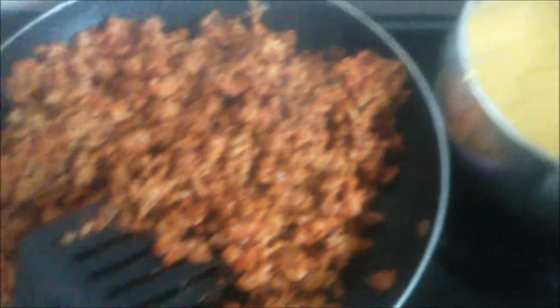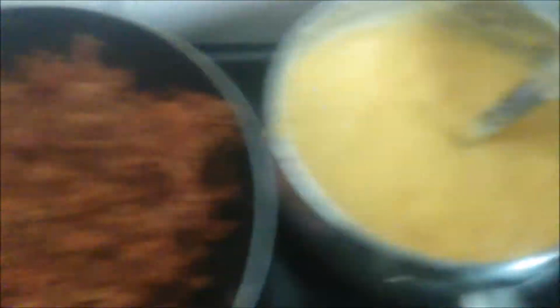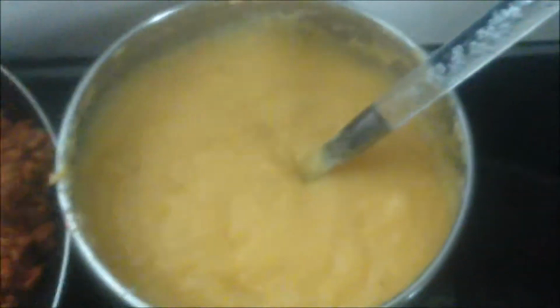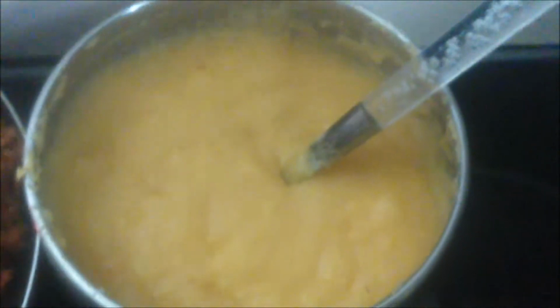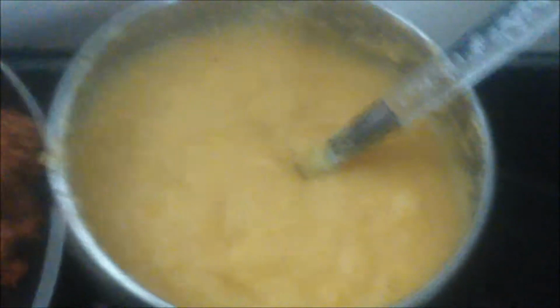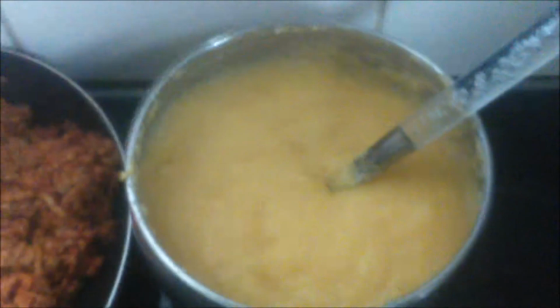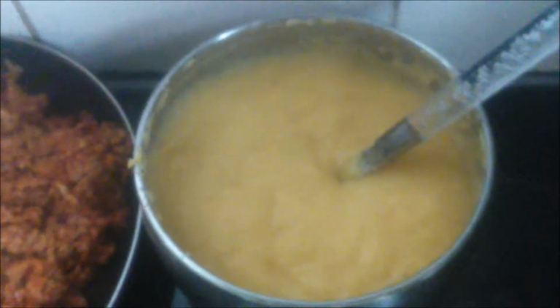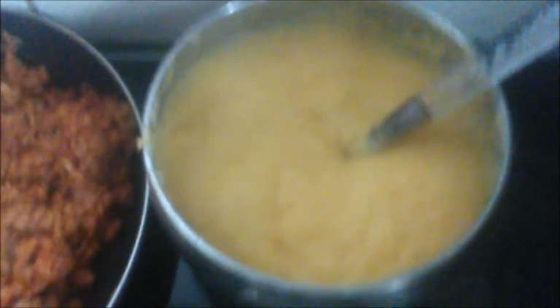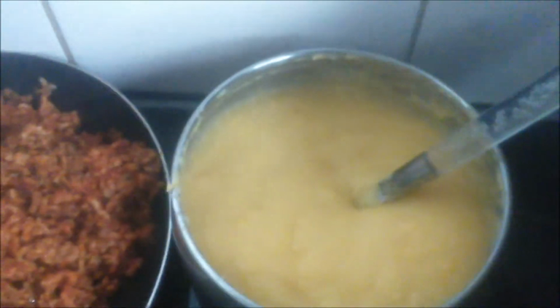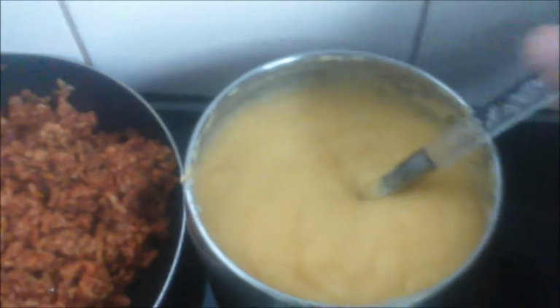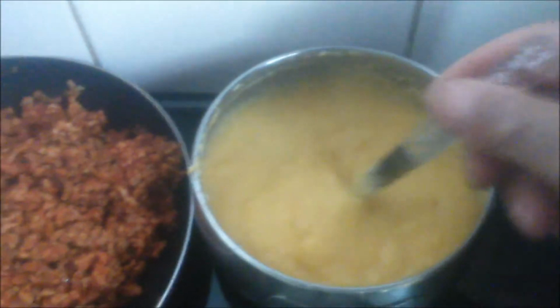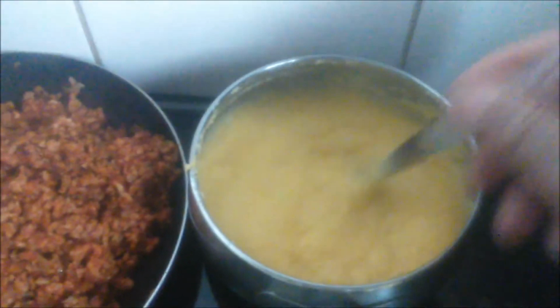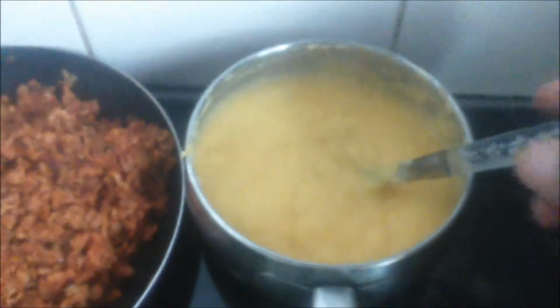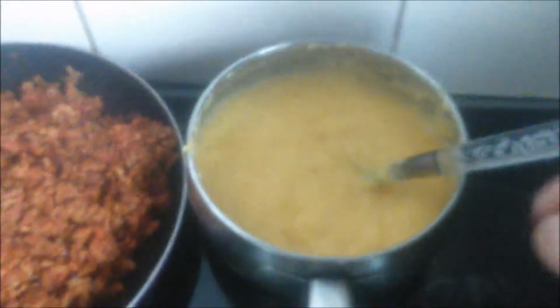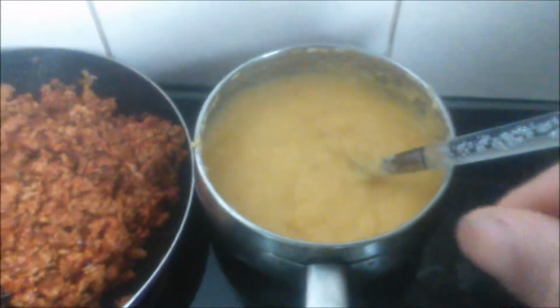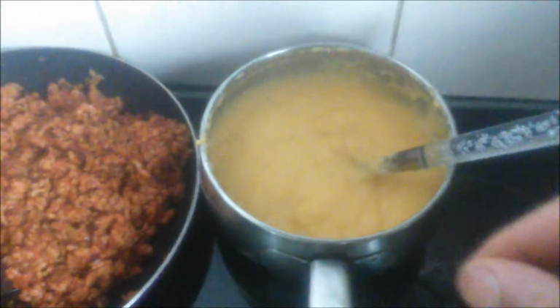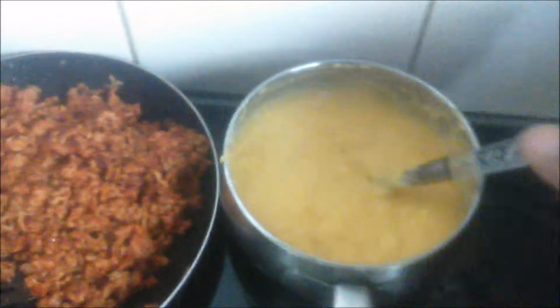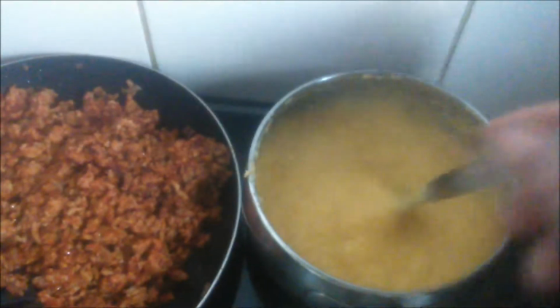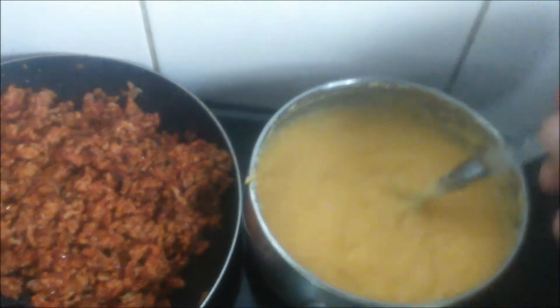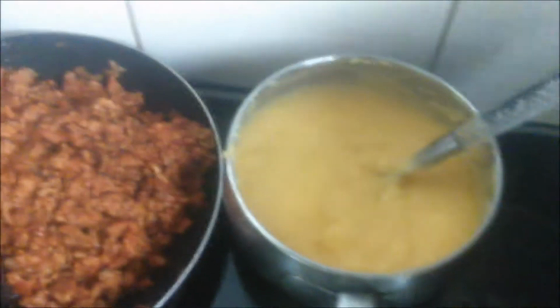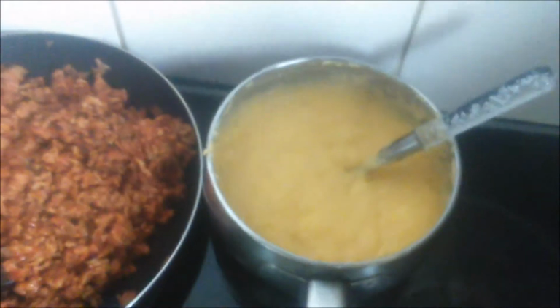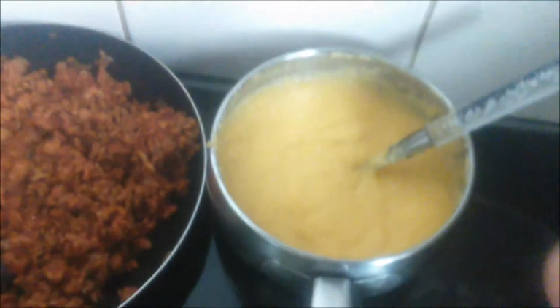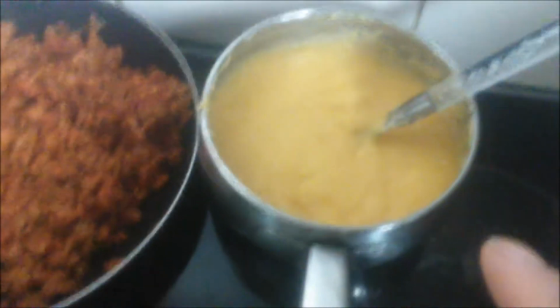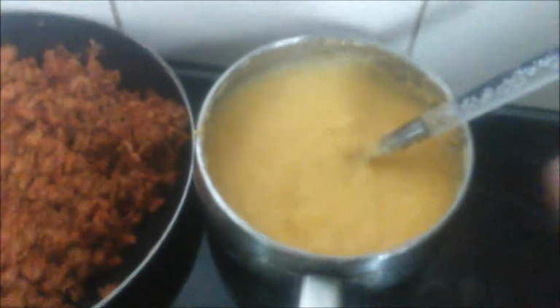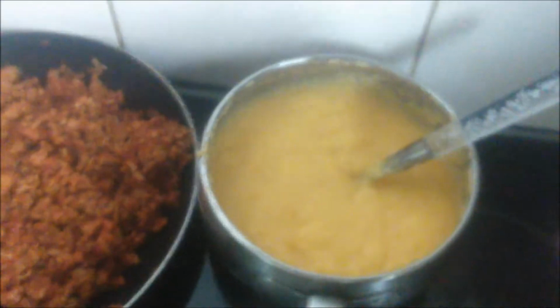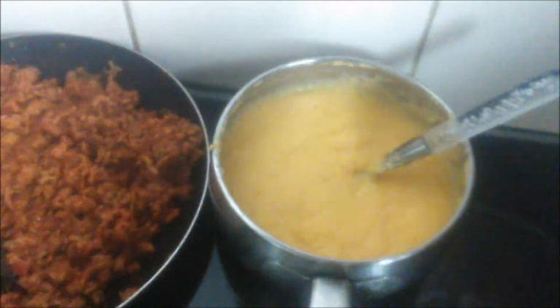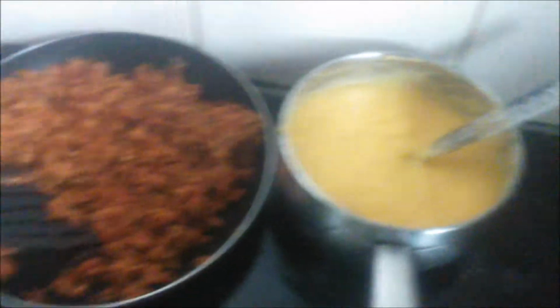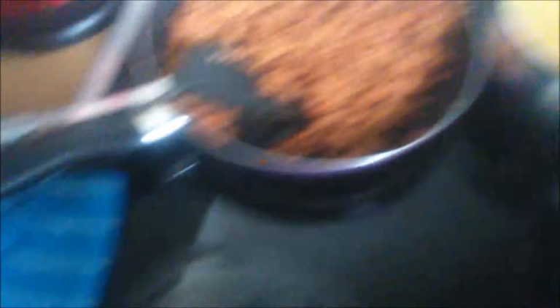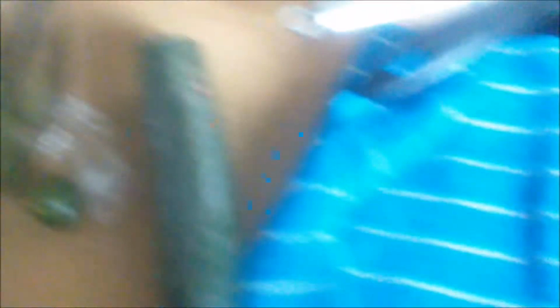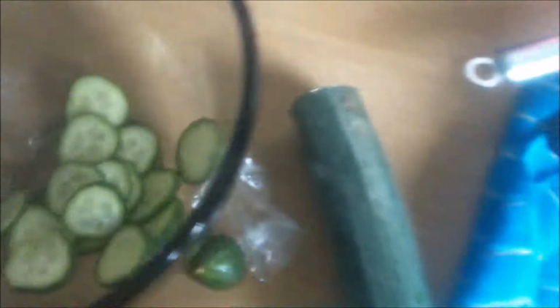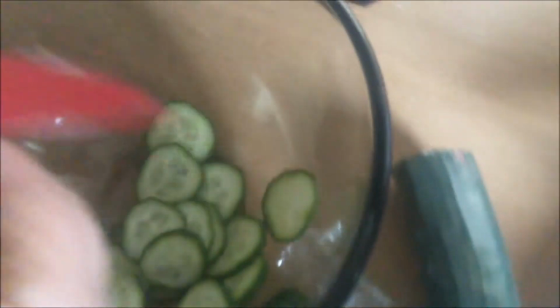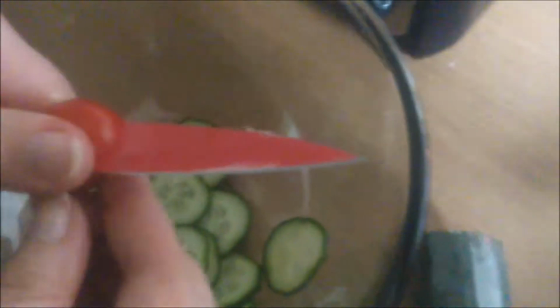There's our polenta. You've got to add salt to taste and also a little bit of margarine right at the end once you've done it — leave it, don't mess with it. From there now we're gonna go make a salad.